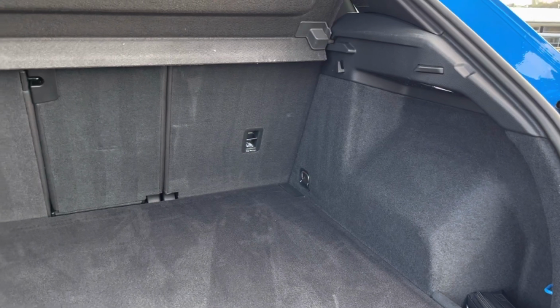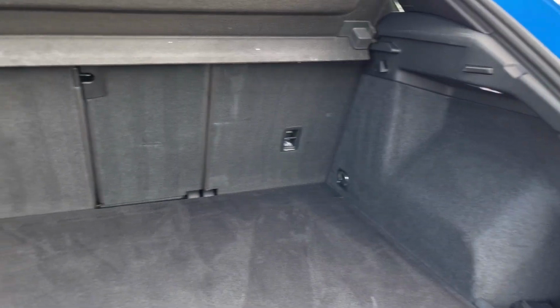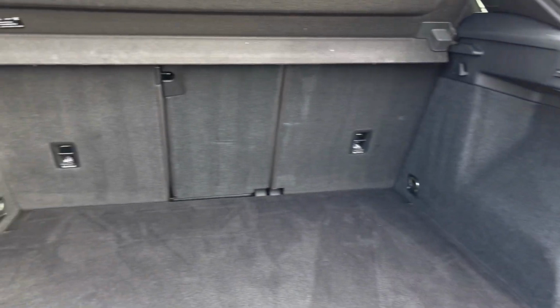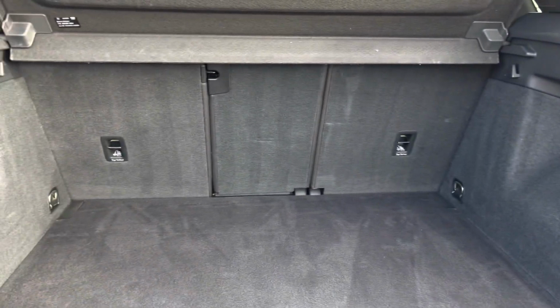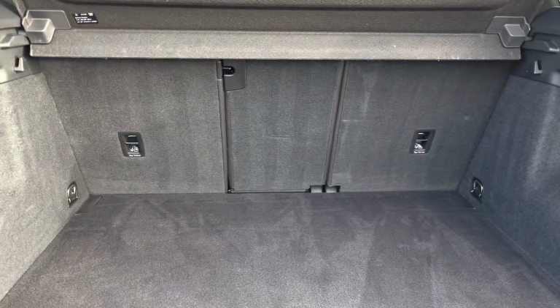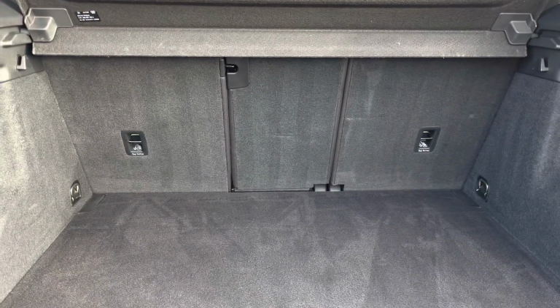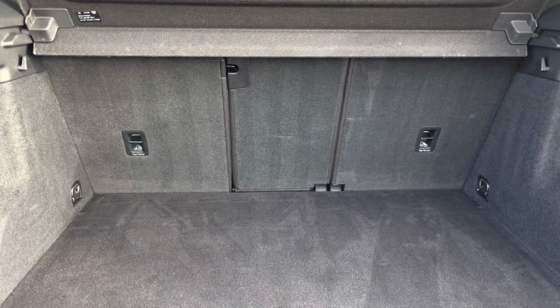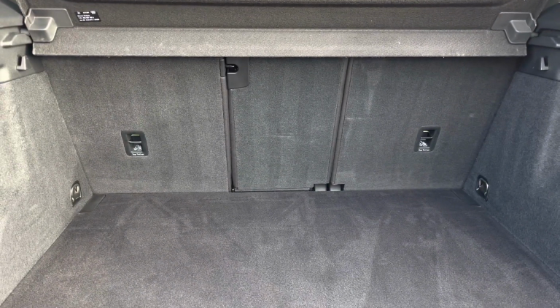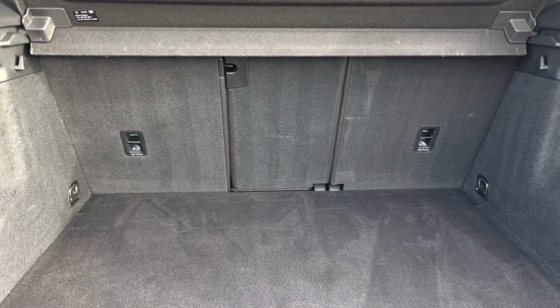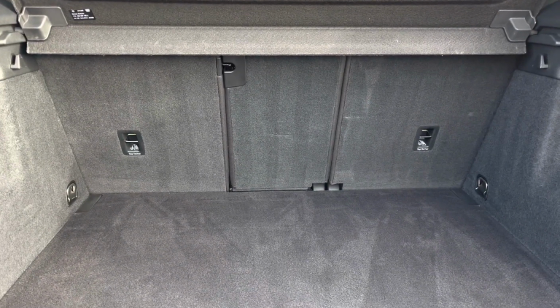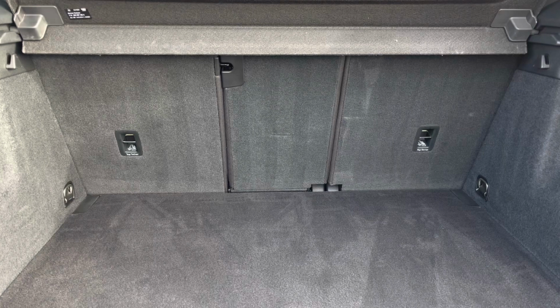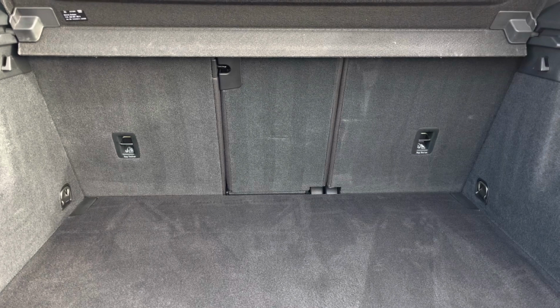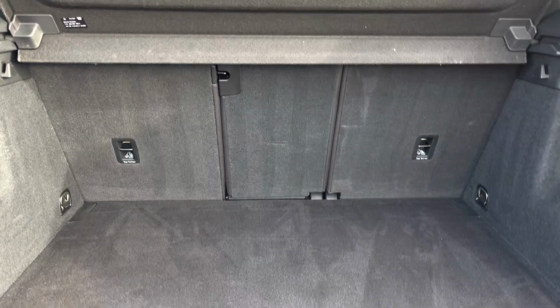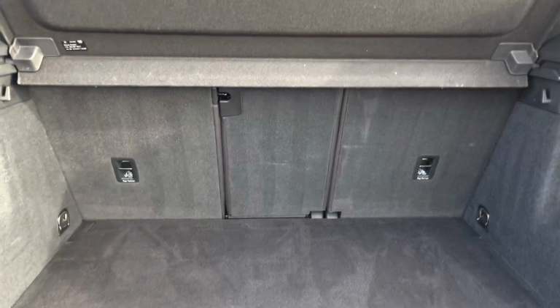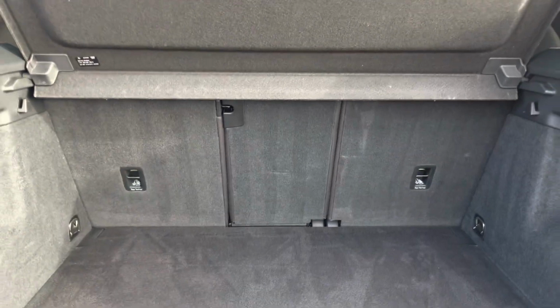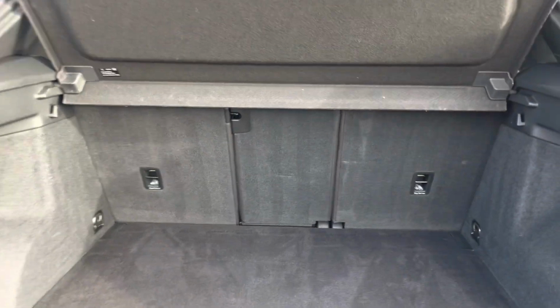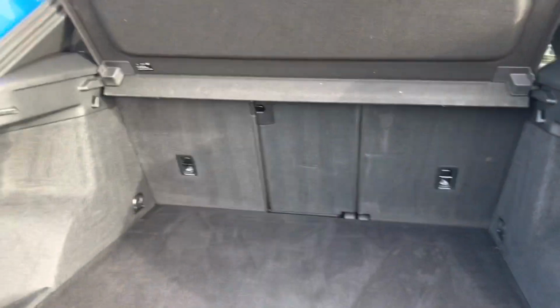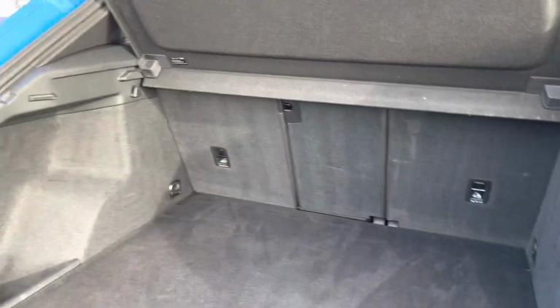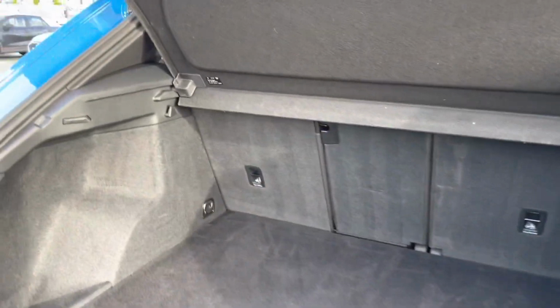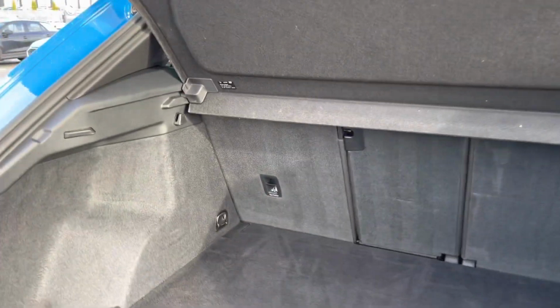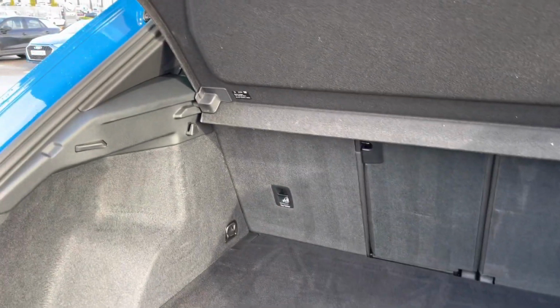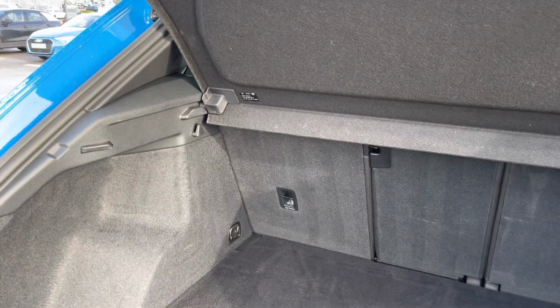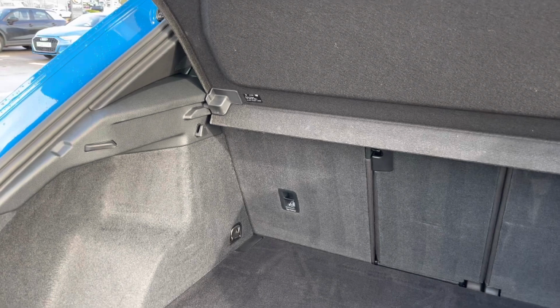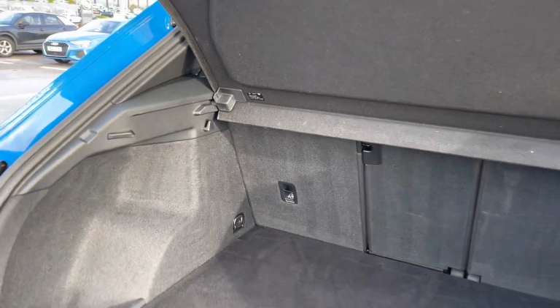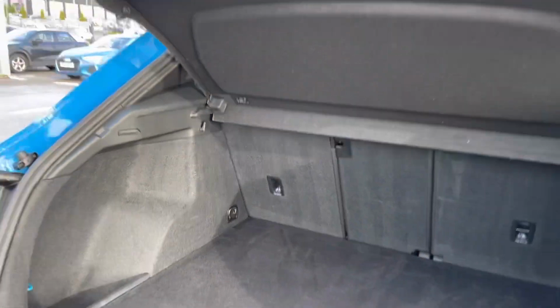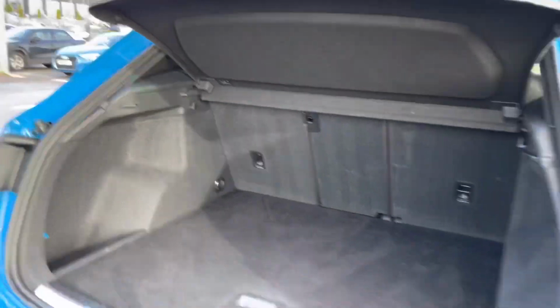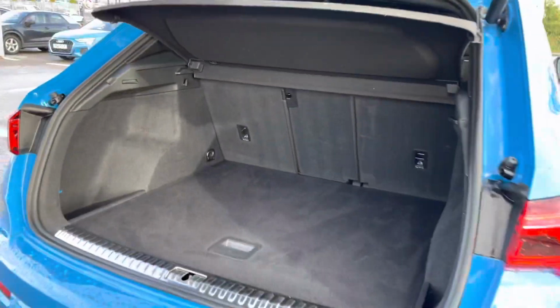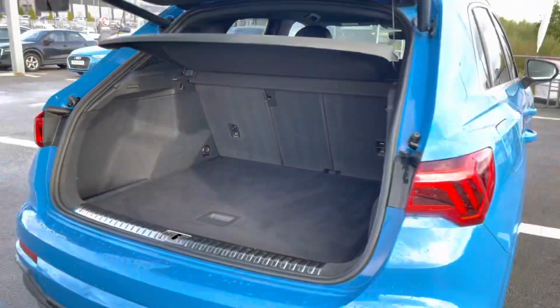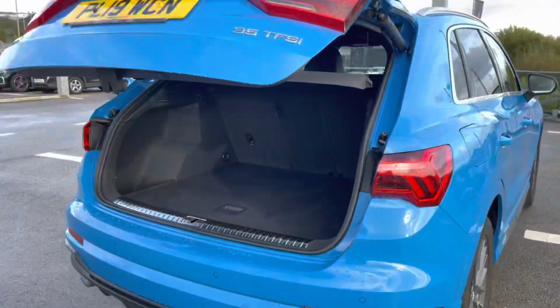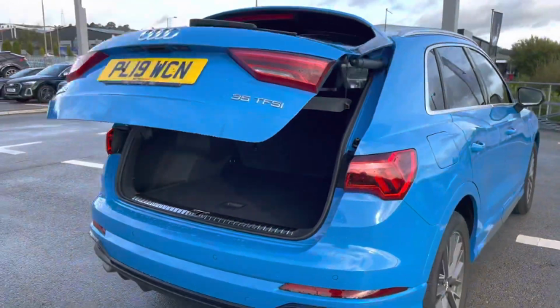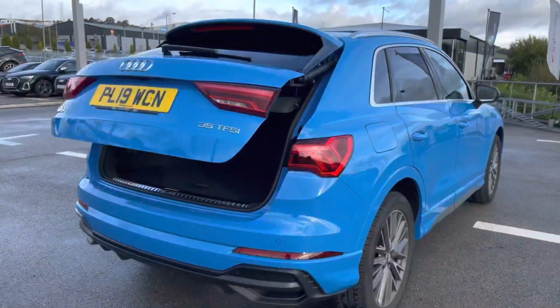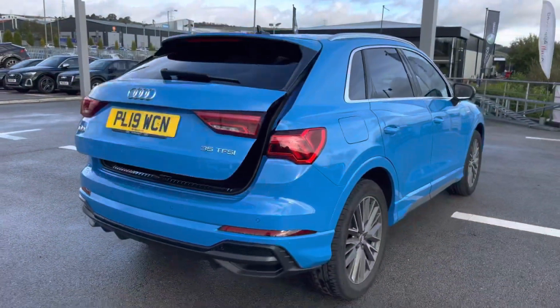For those larger items, you'll be able to put the rear seats down as well, which comes in really handy. The power-operated tailgate is an extremely handy feature, also perfect for if you happen to have your hands full.